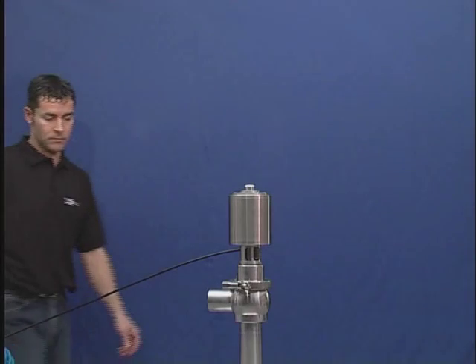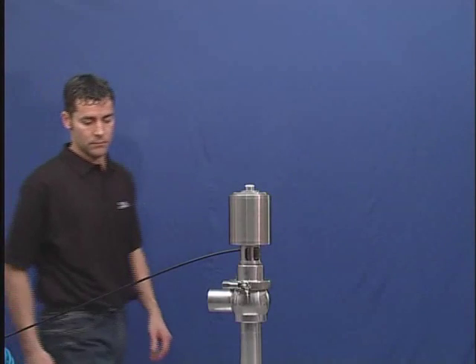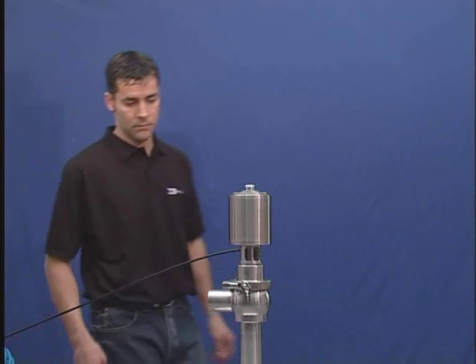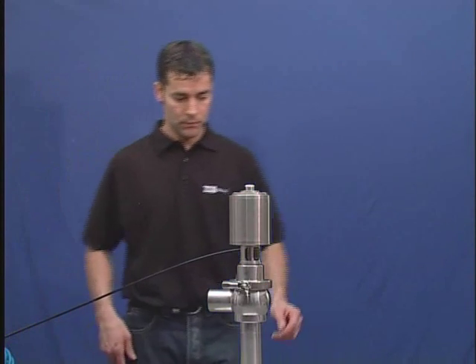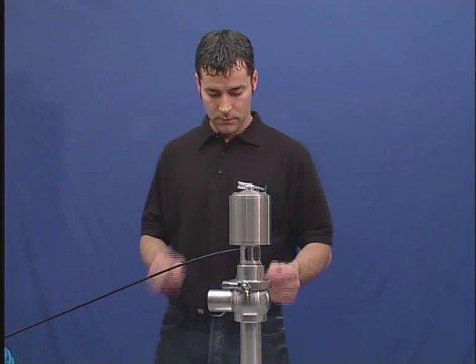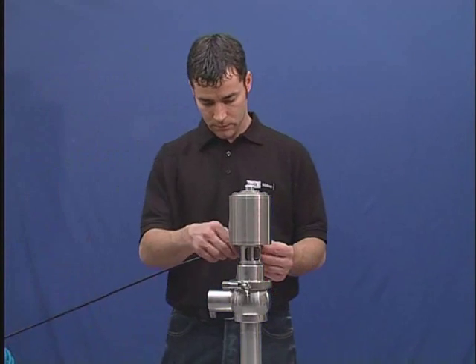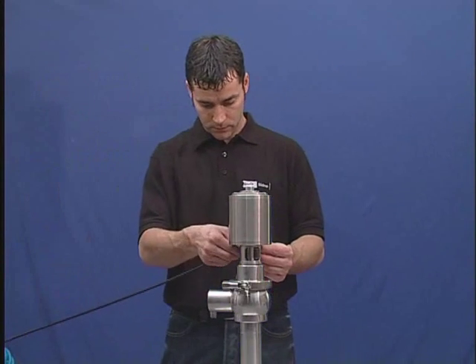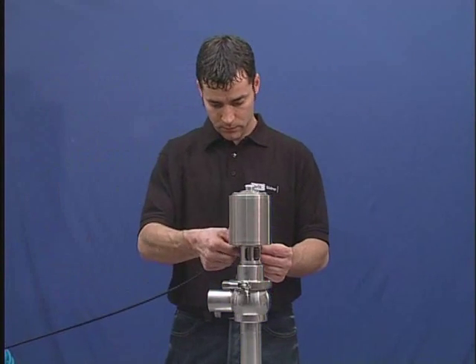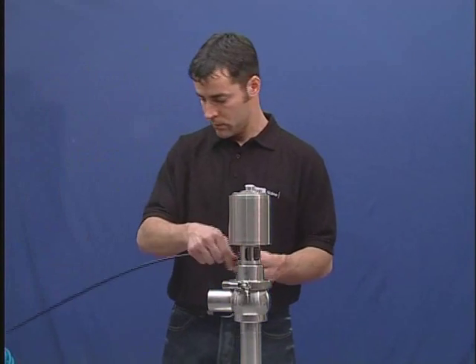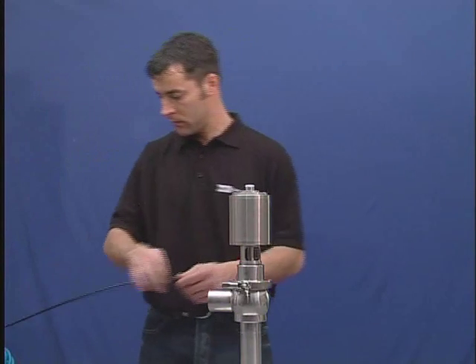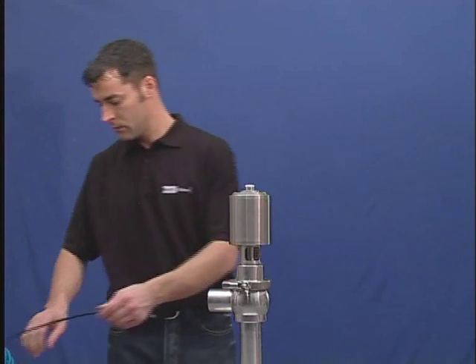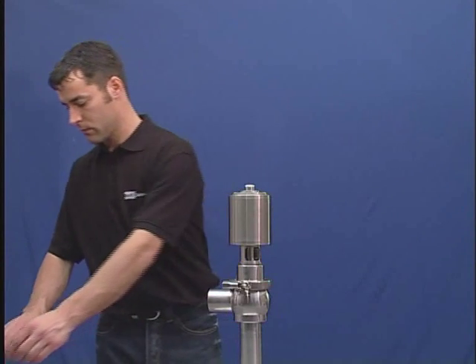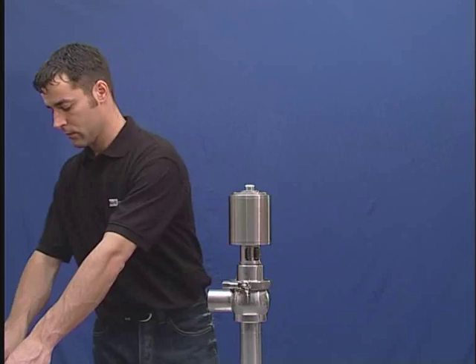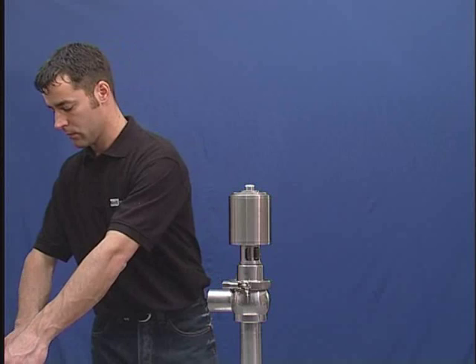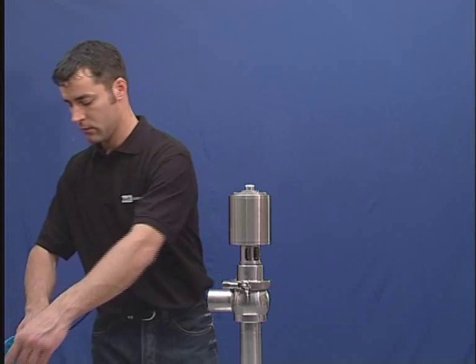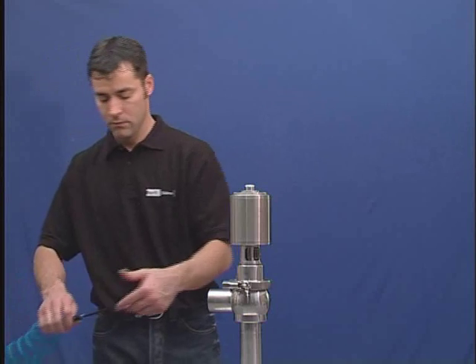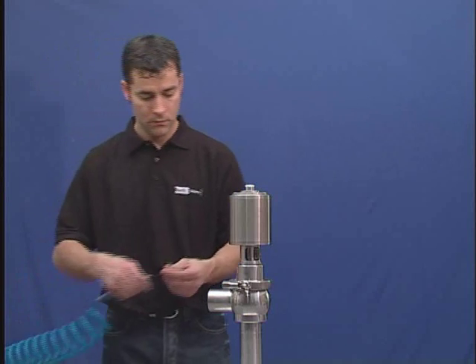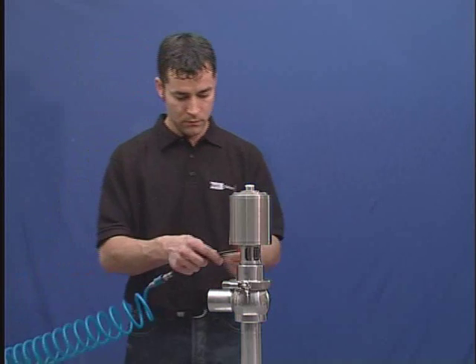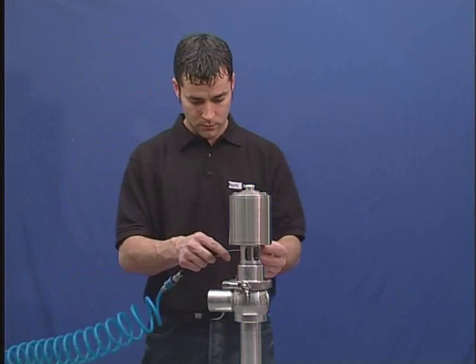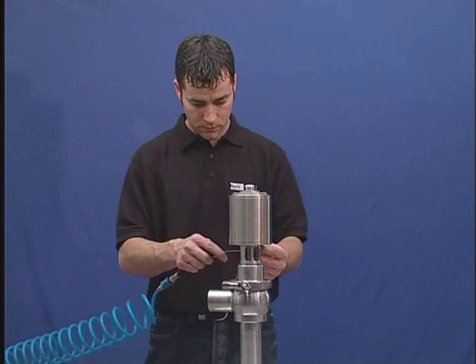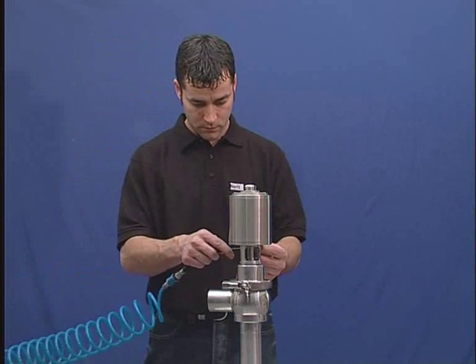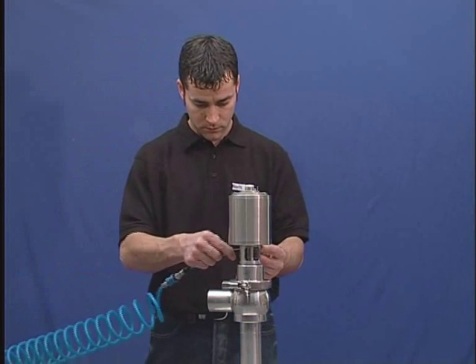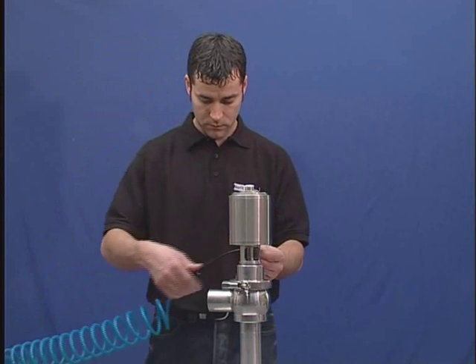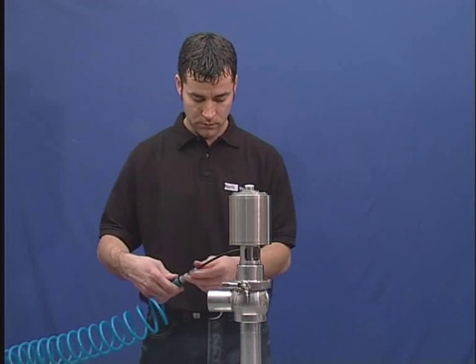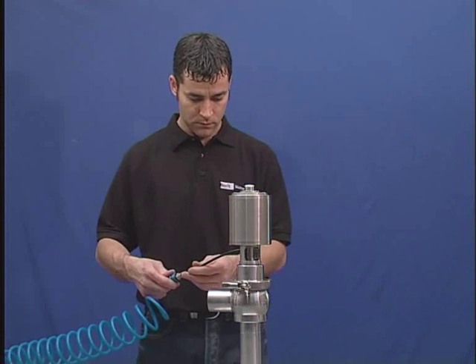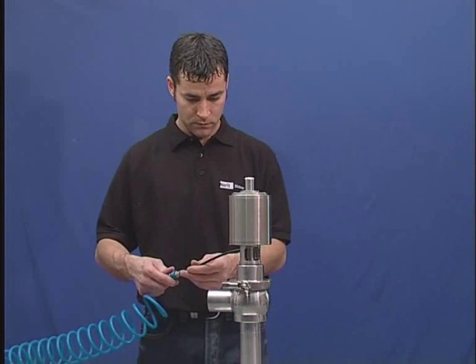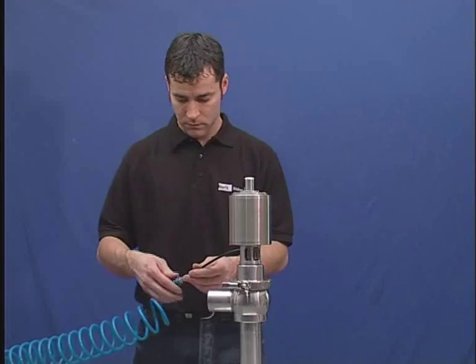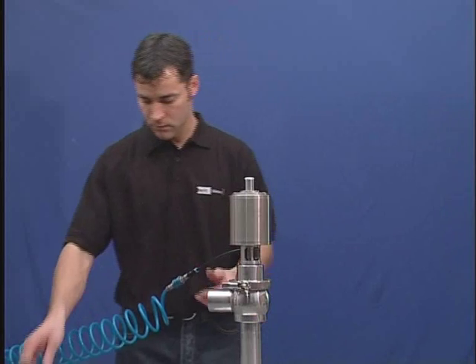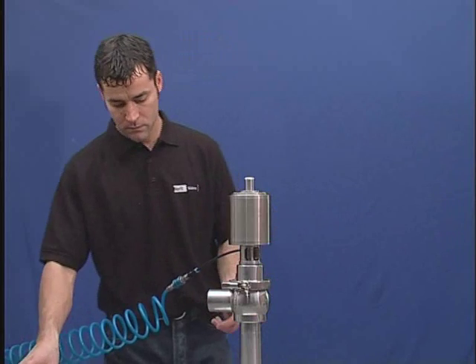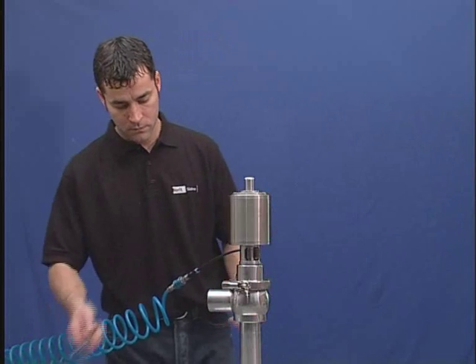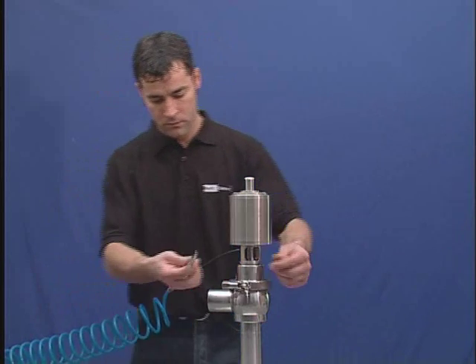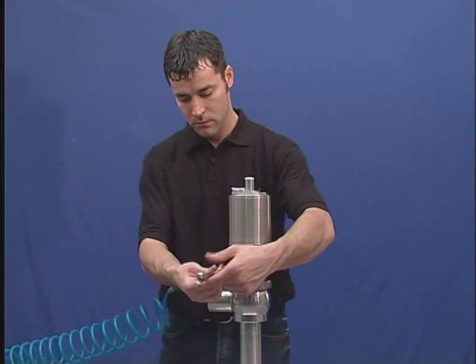Warning. Before applying air pressure, make sure all line pressure is removed and lines are locked out. Apply air pressure to remove spring tension. An auxiliary air source may be necessary.